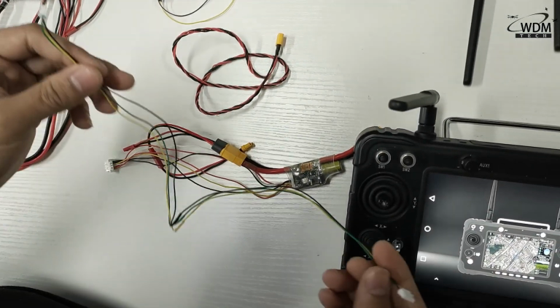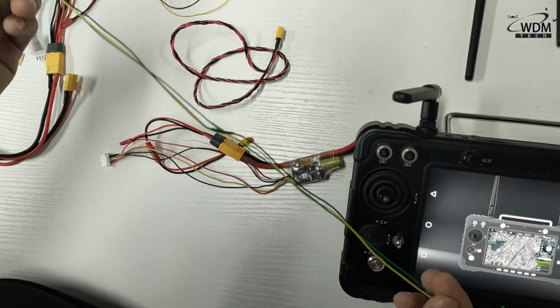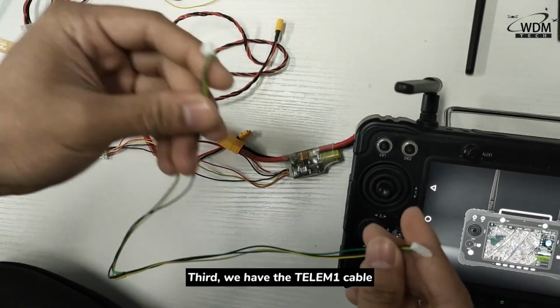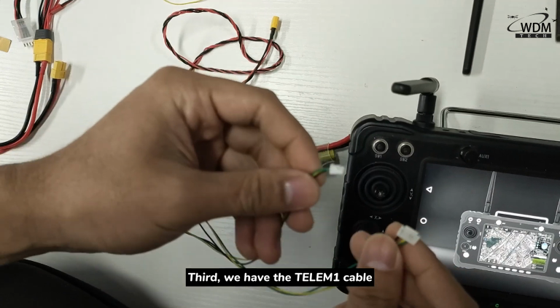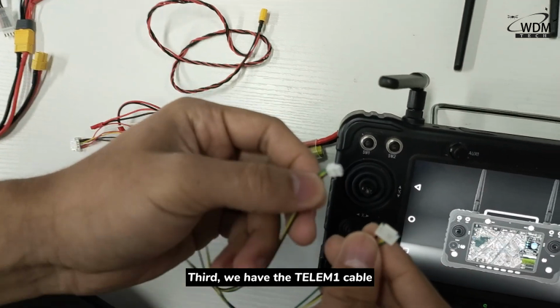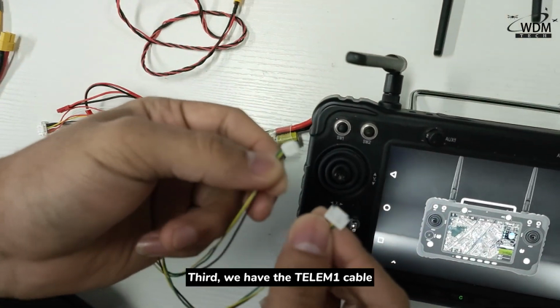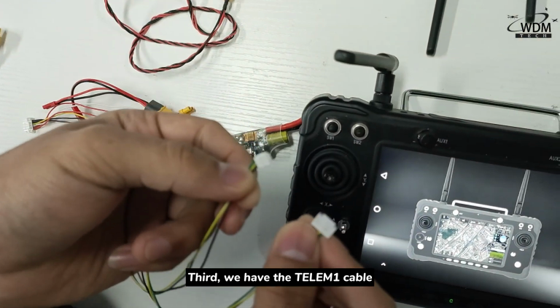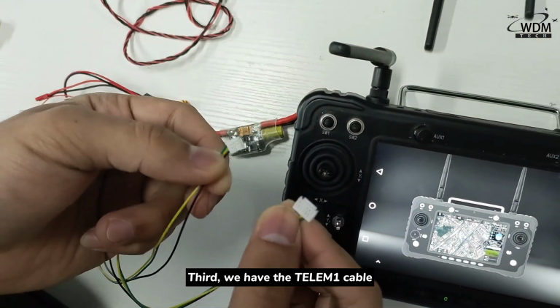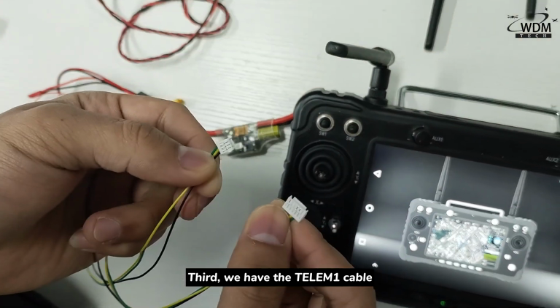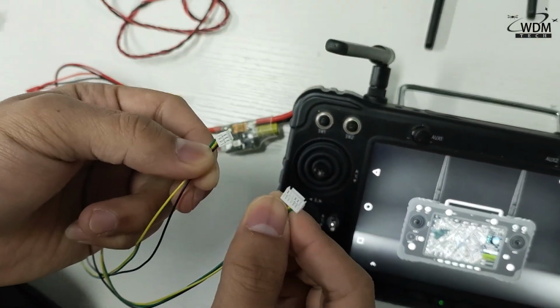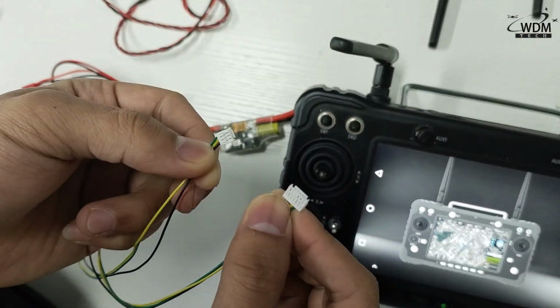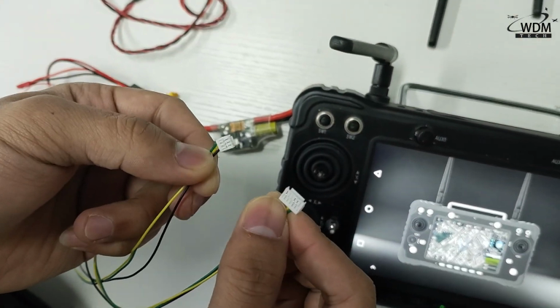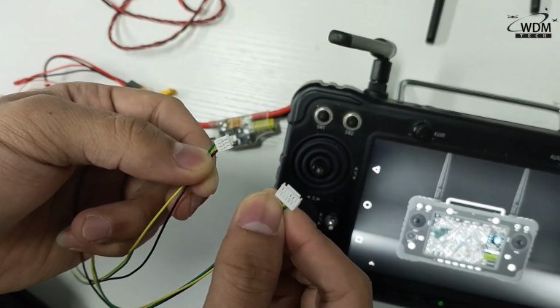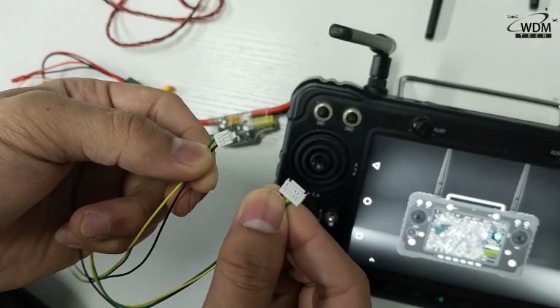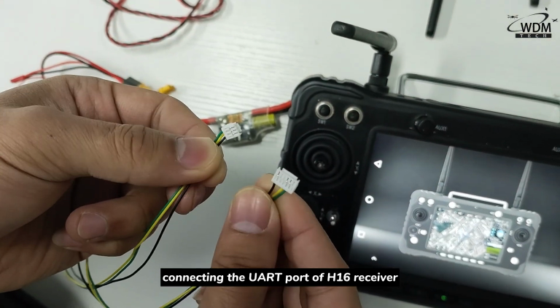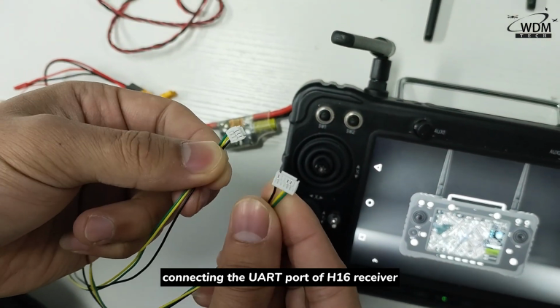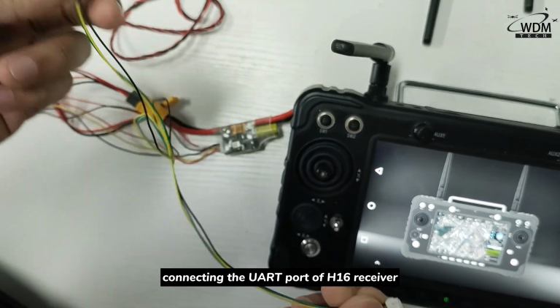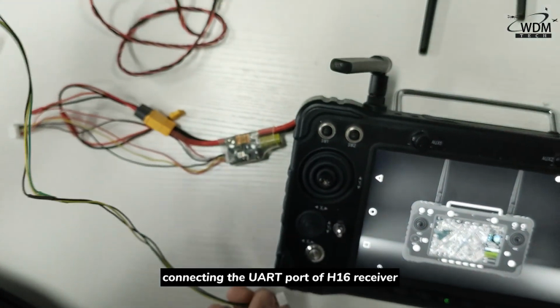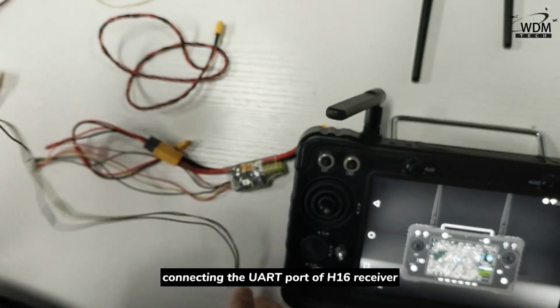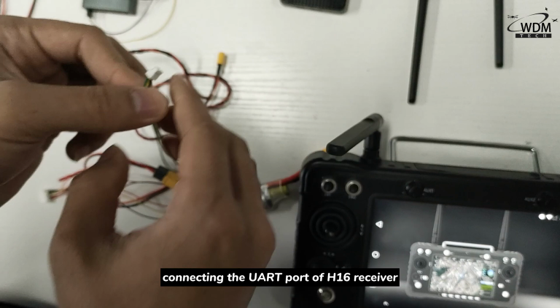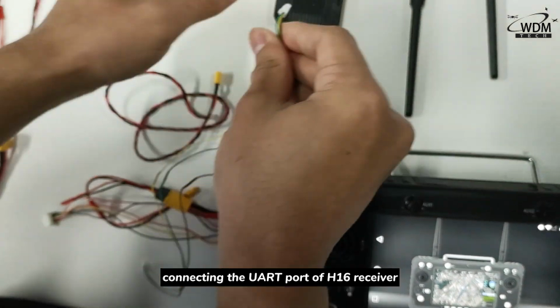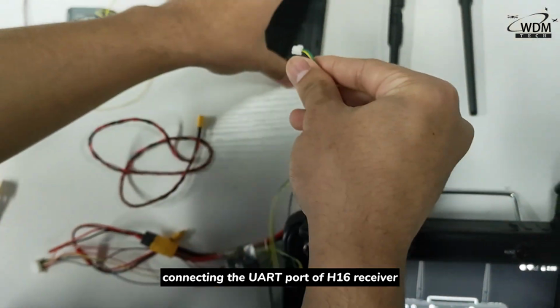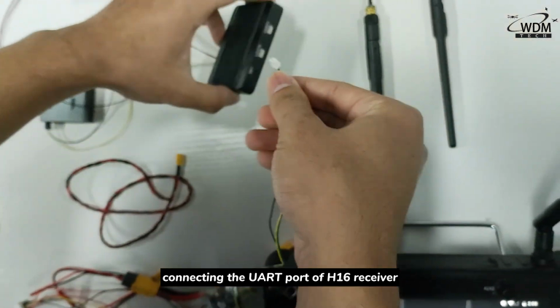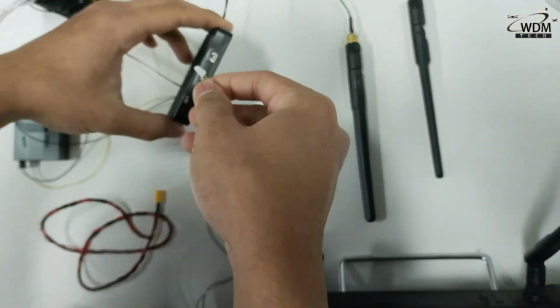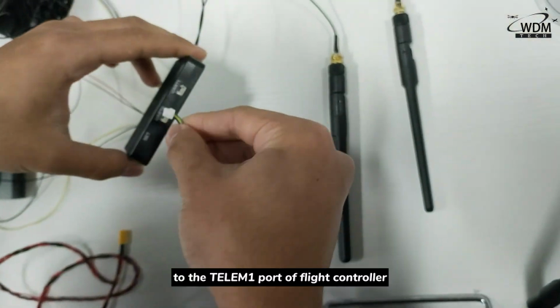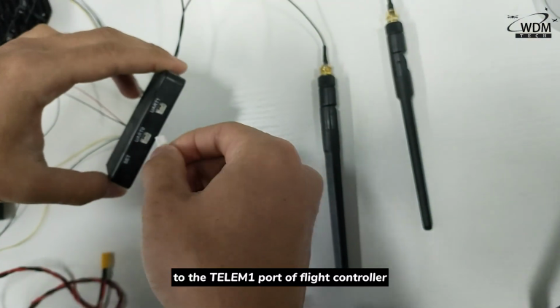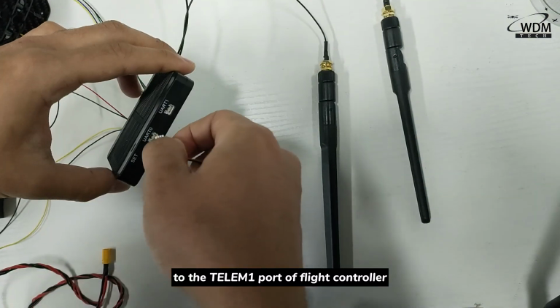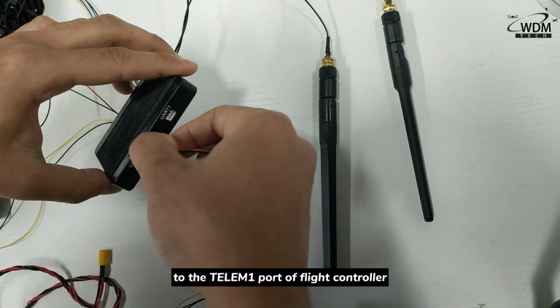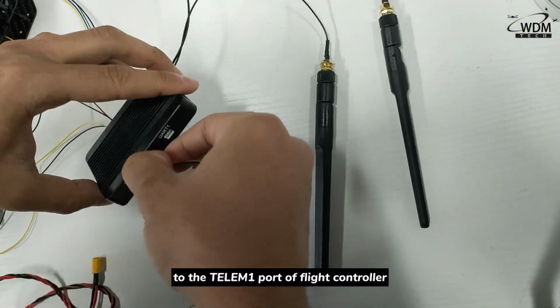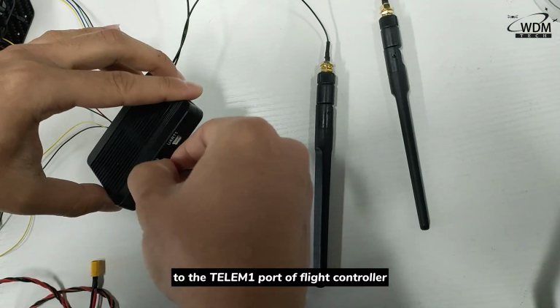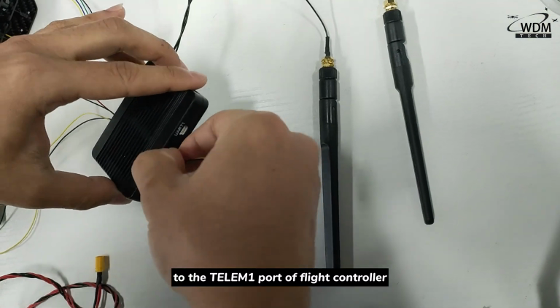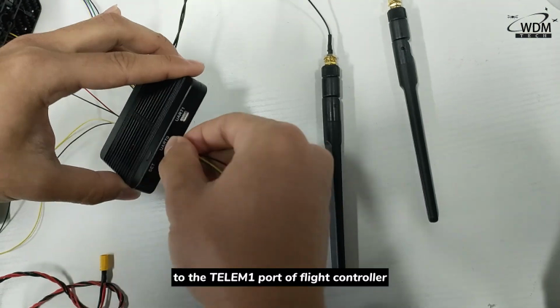Third, we have the 3M1 cable, connecting the output ports of the H16 receiver to the 3M1 ports of the flight controller.